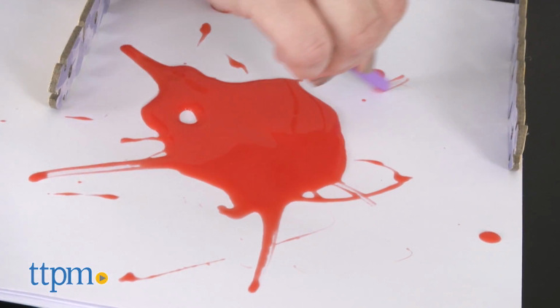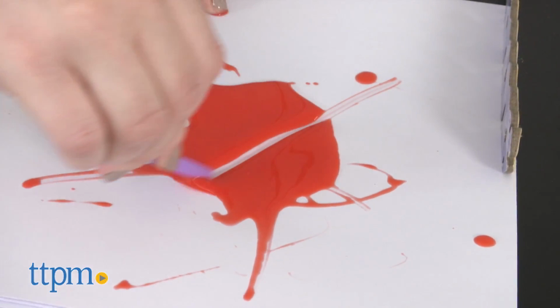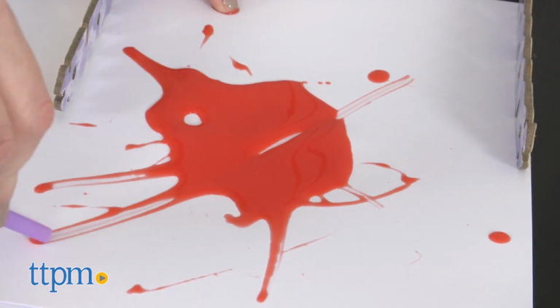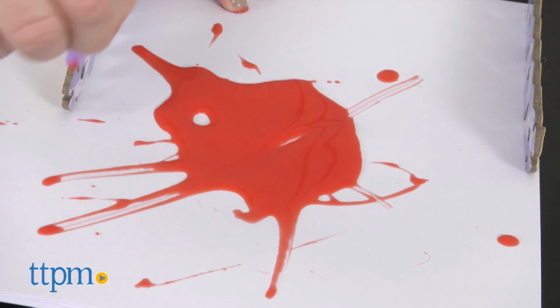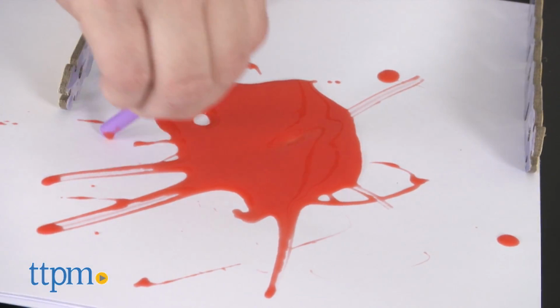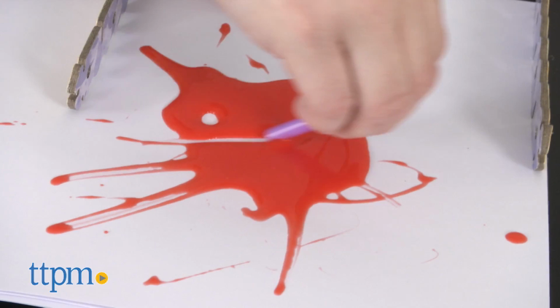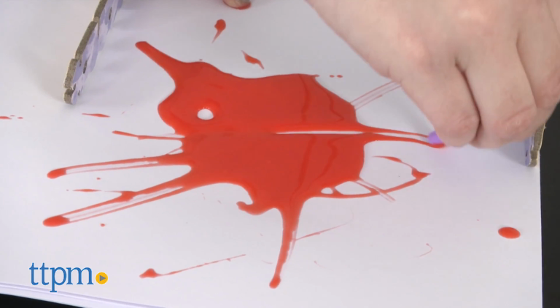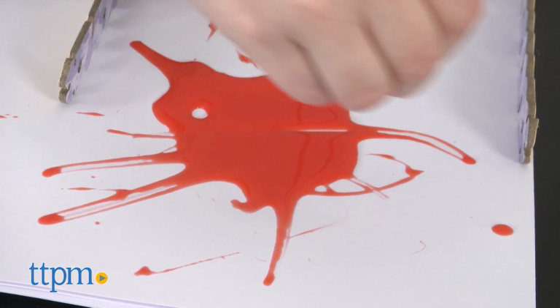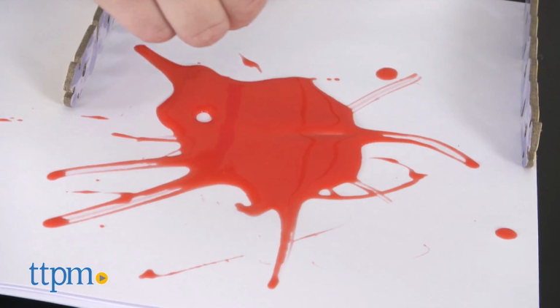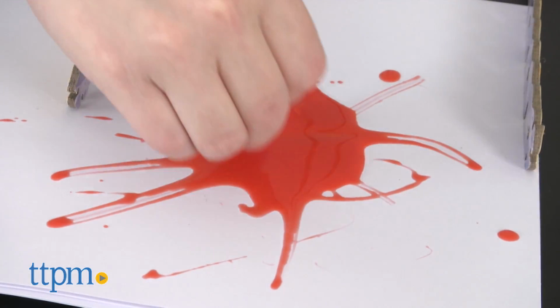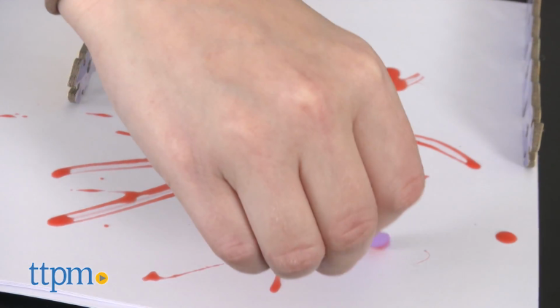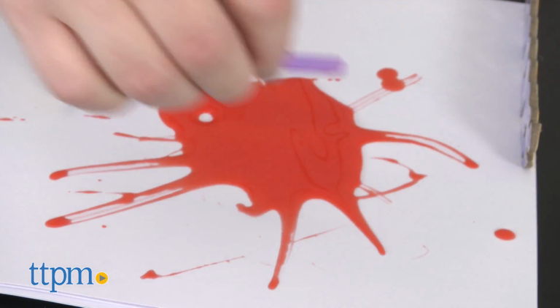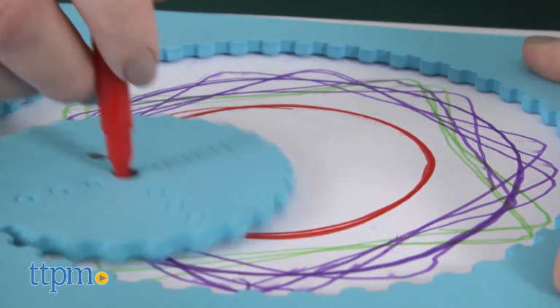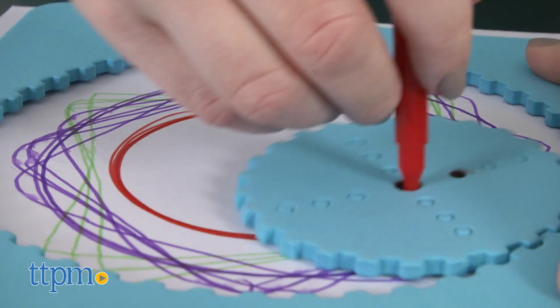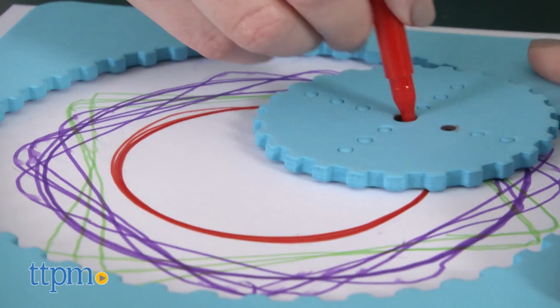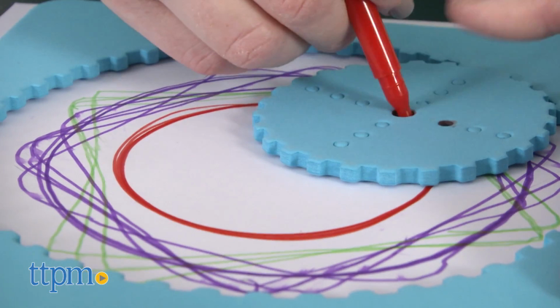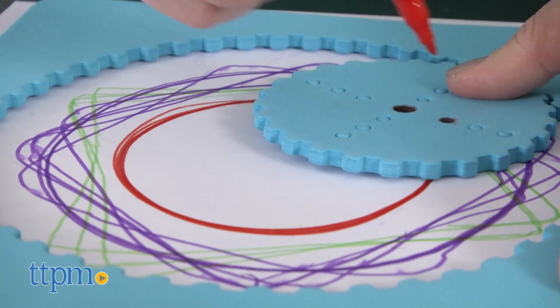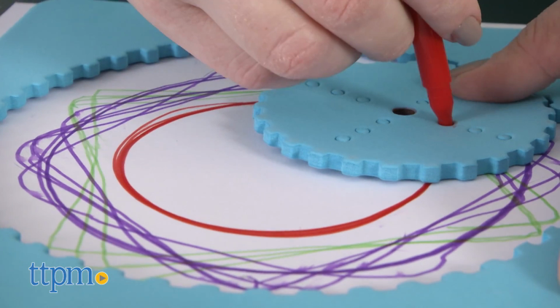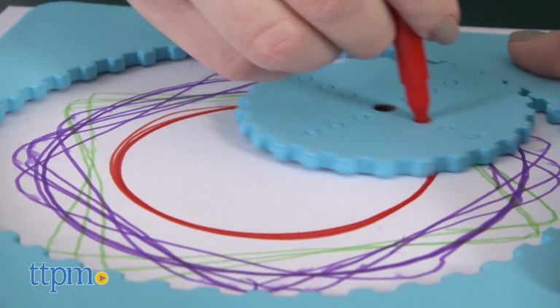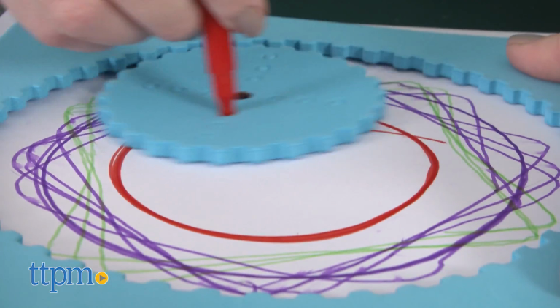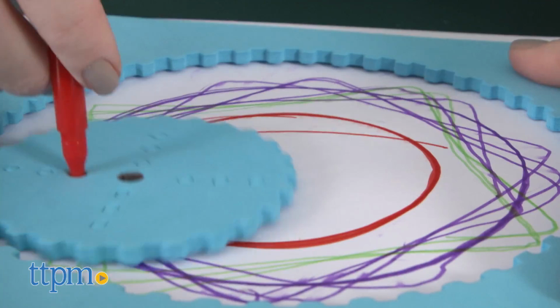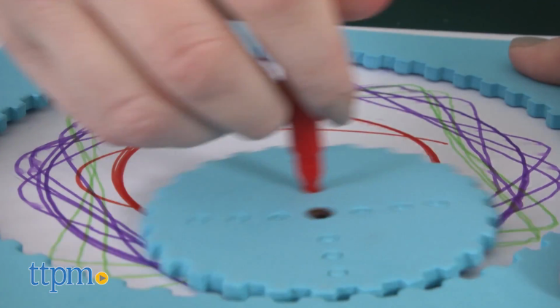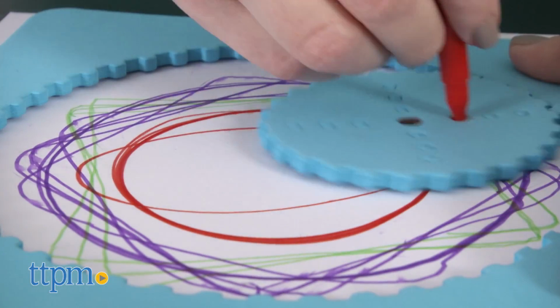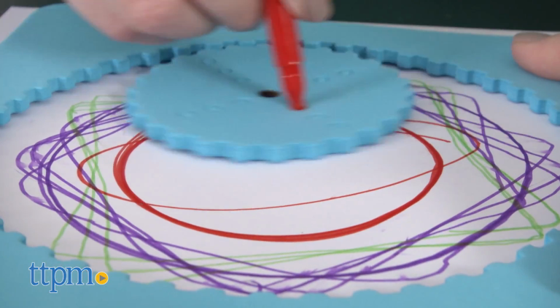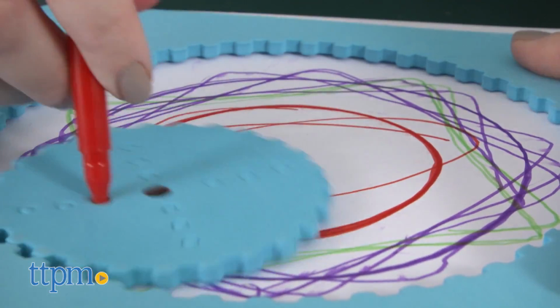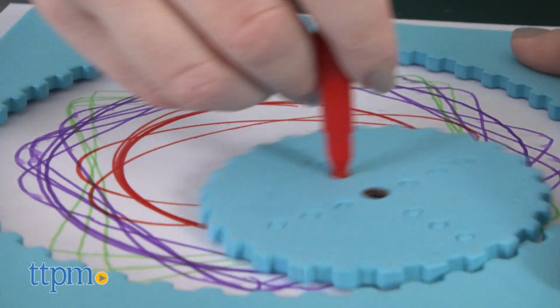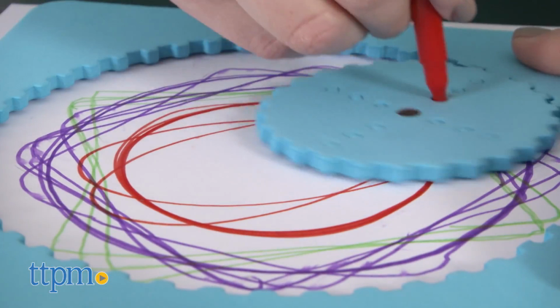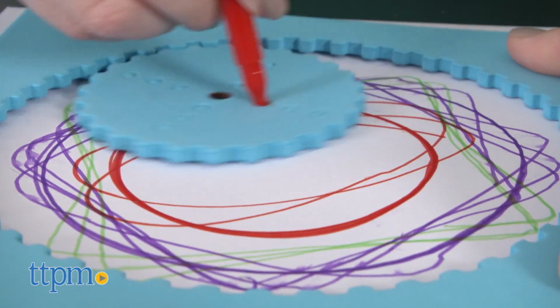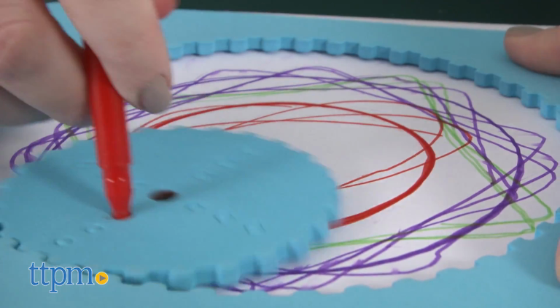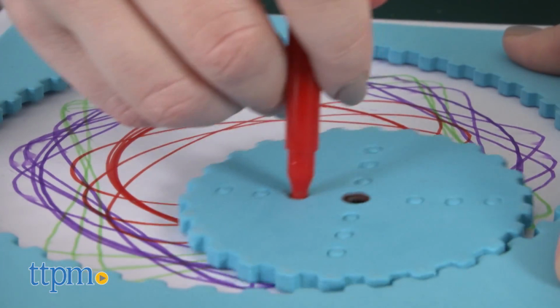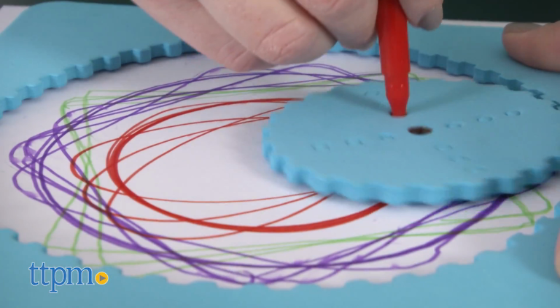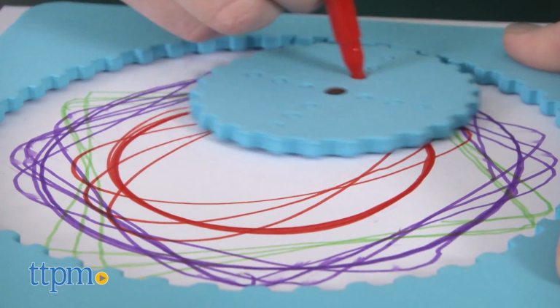If you can think it up, then you can probably mock it up with the tools in this kit. This challenges kids ages 8 and up to think like an inventor and make some one-of-a-kind artwork while also introducing them to some of the concepts in the STEAM acronym.